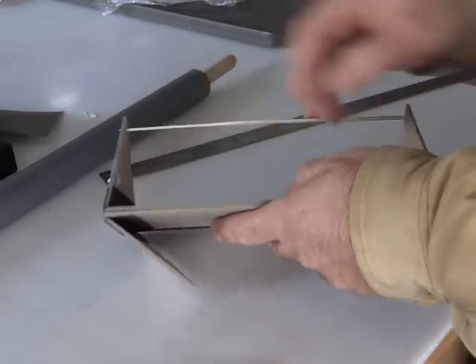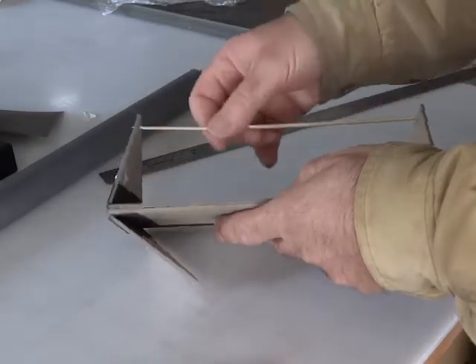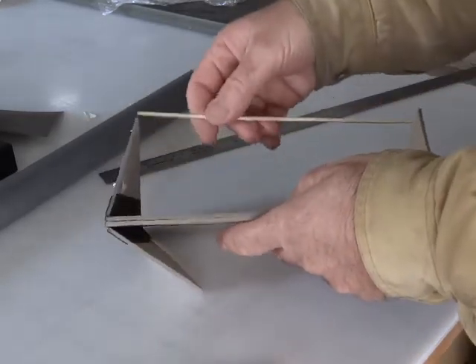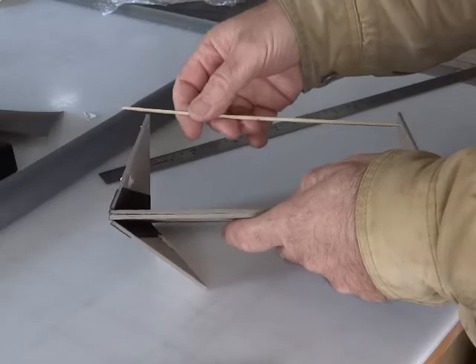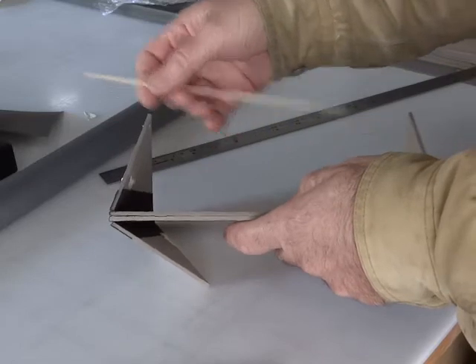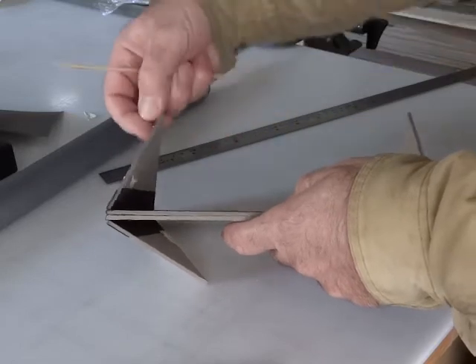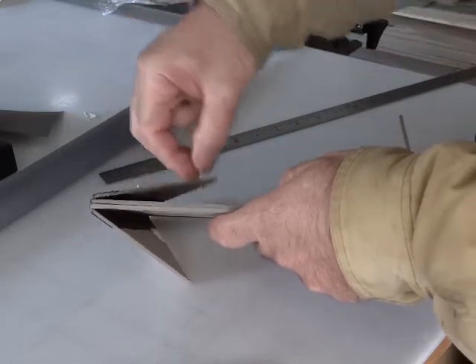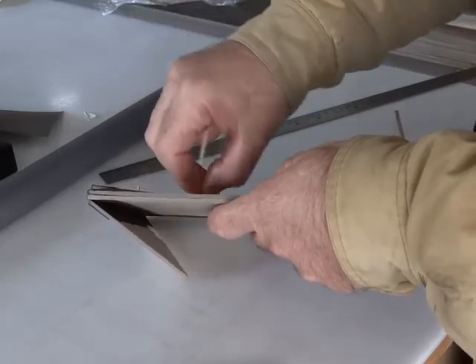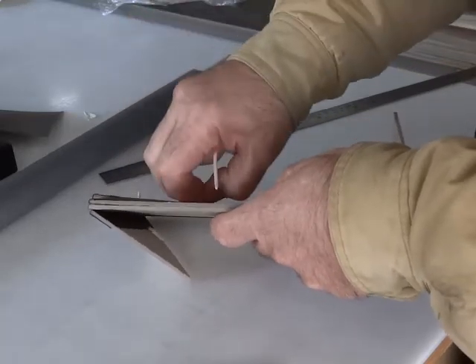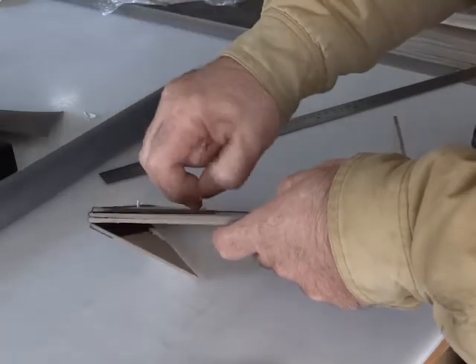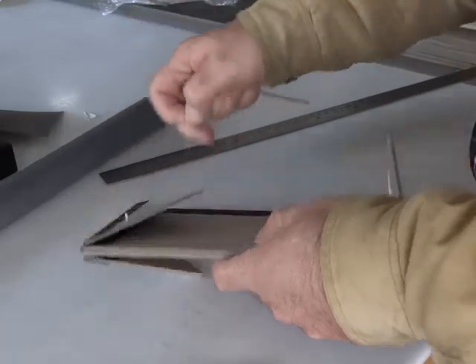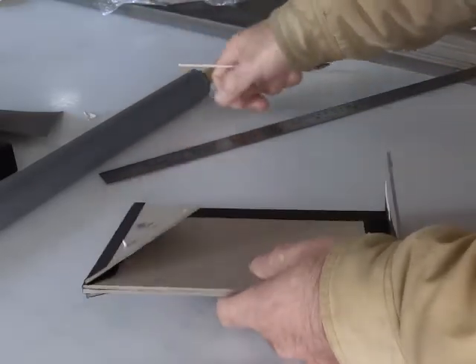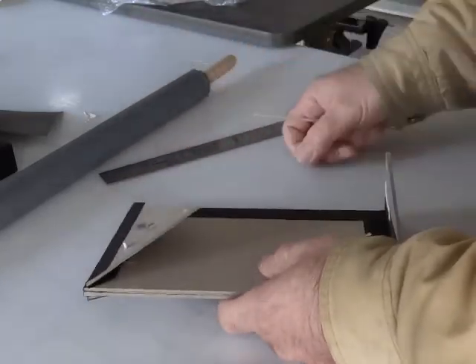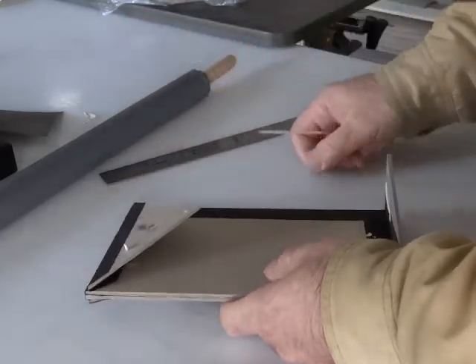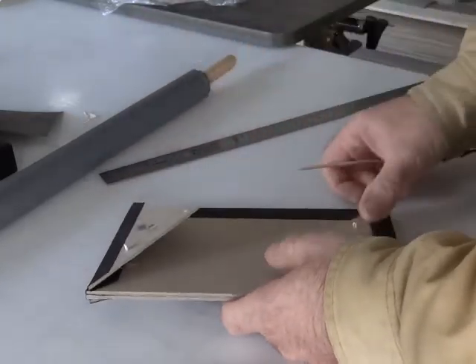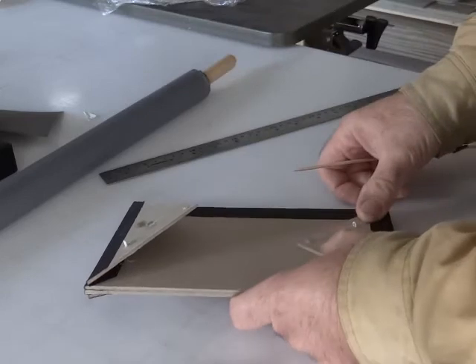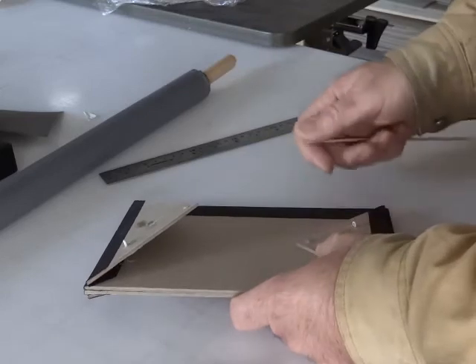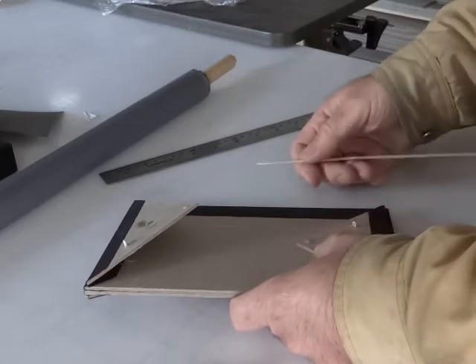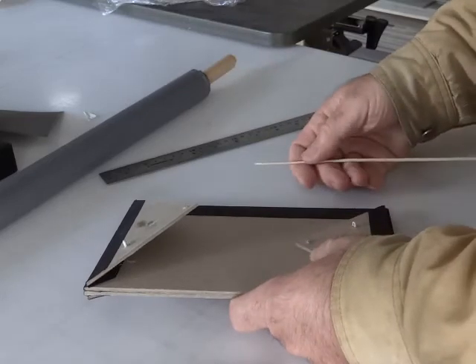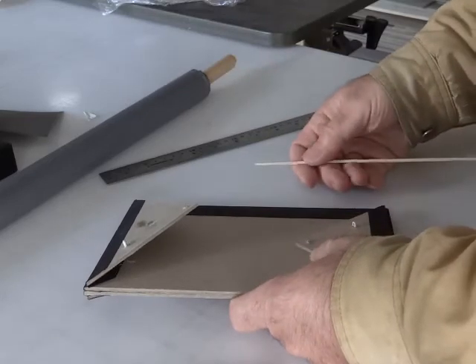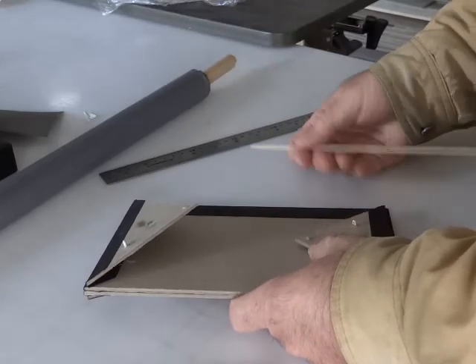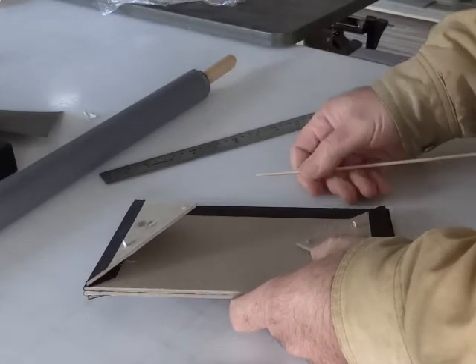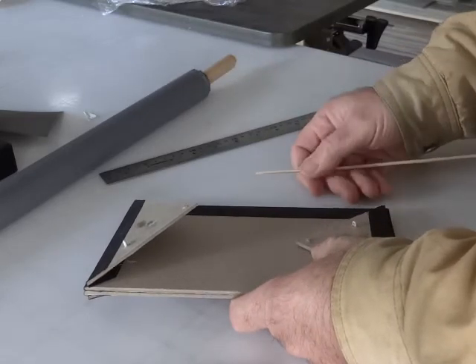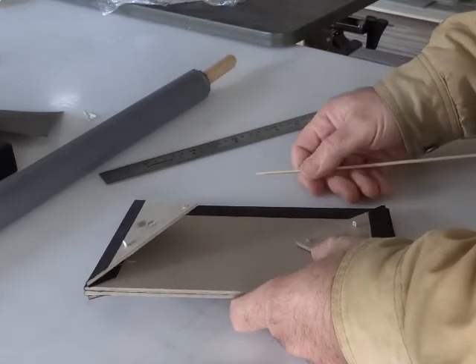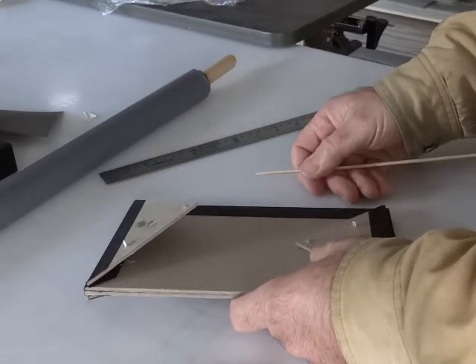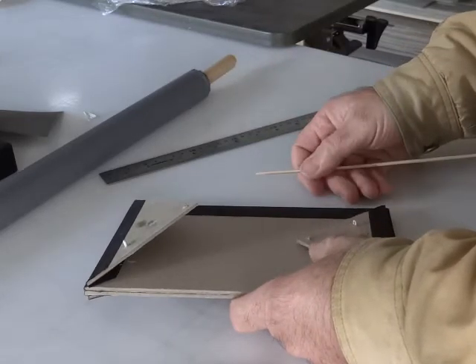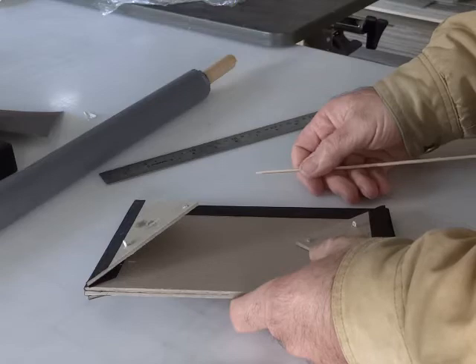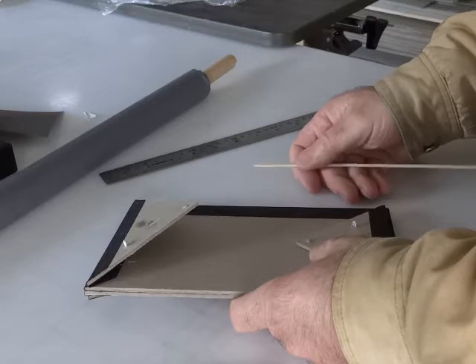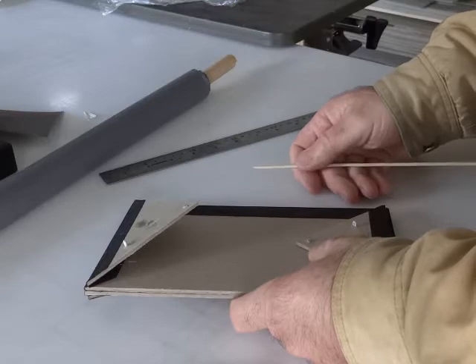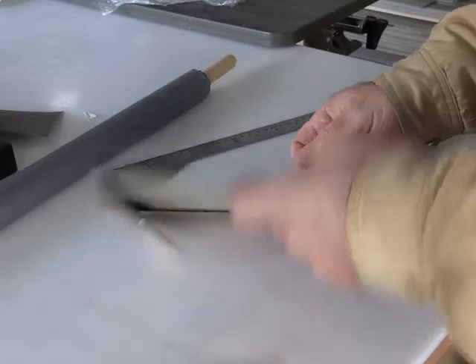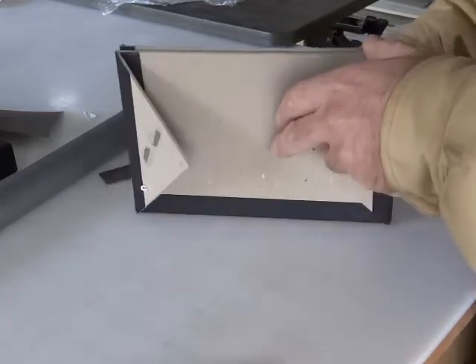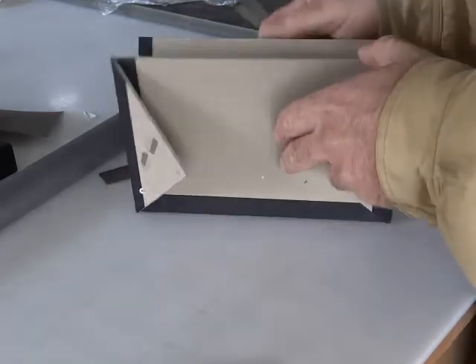You could collage these, you could do paste paper treatments, you could do transfers, you could cover them with decorative paper or cloth. You could paint them.